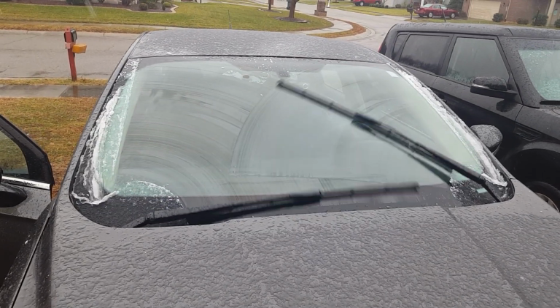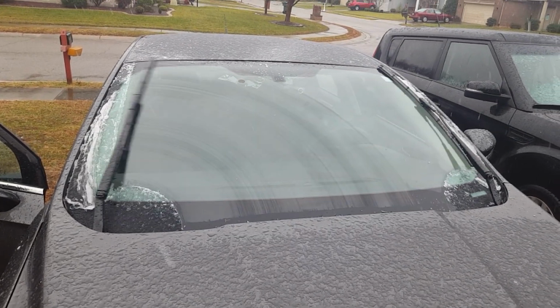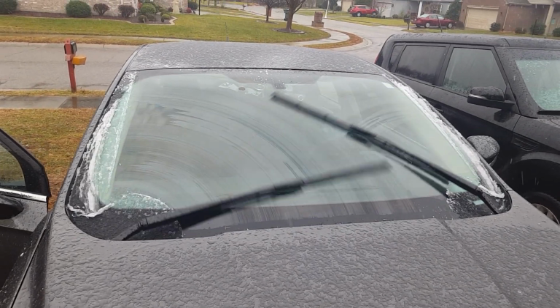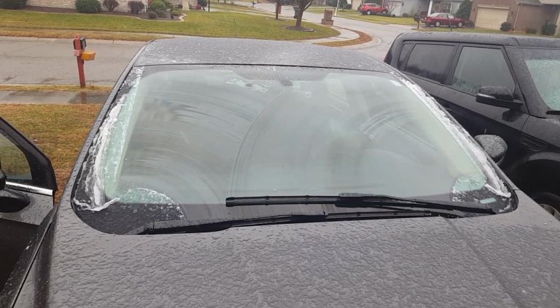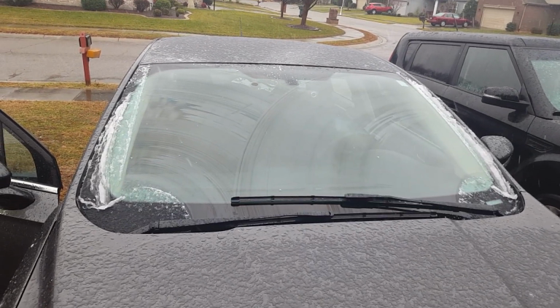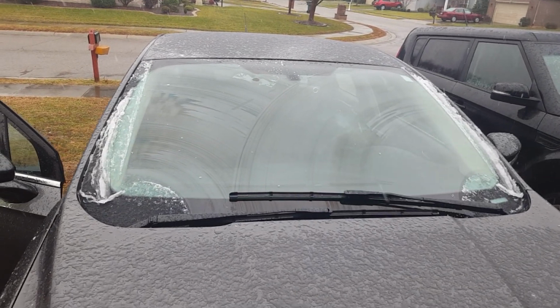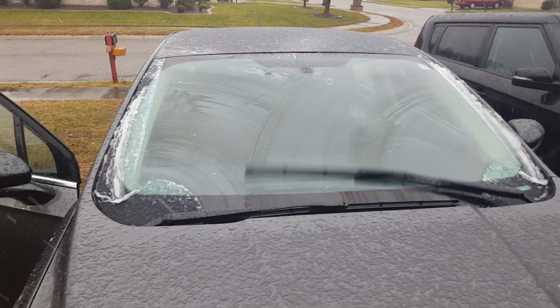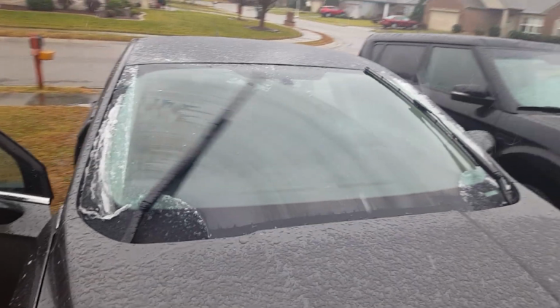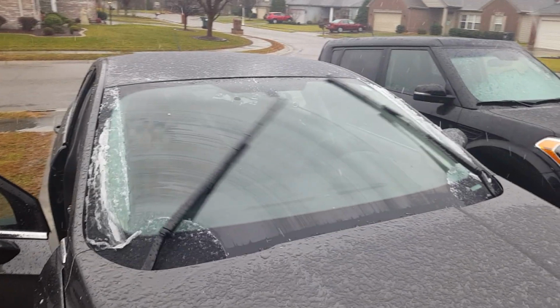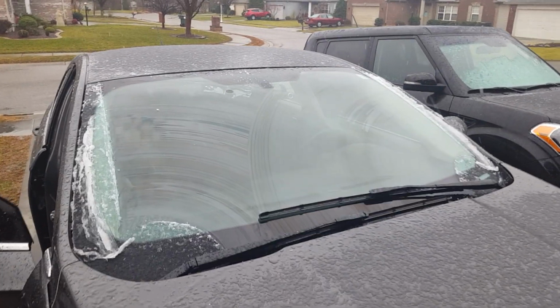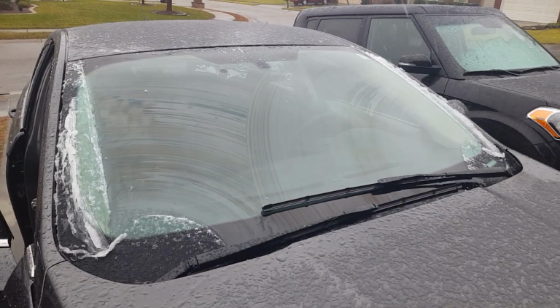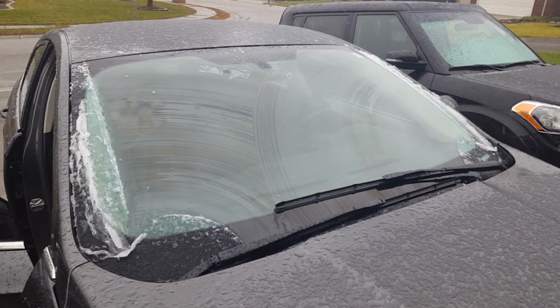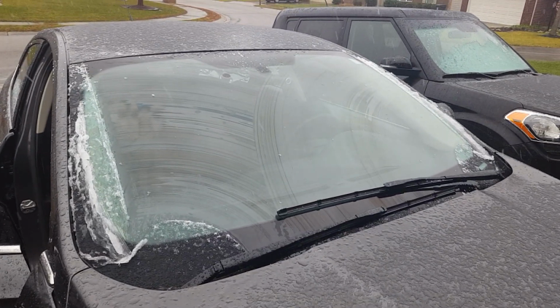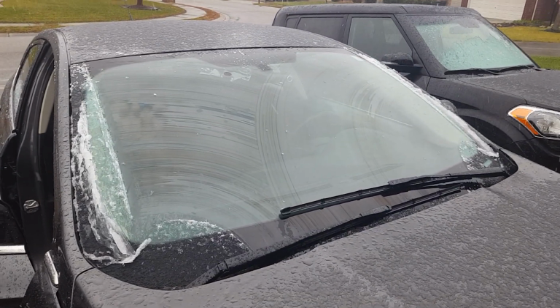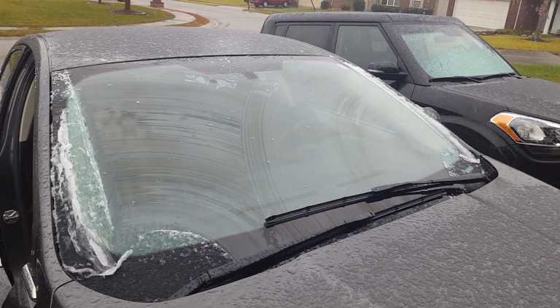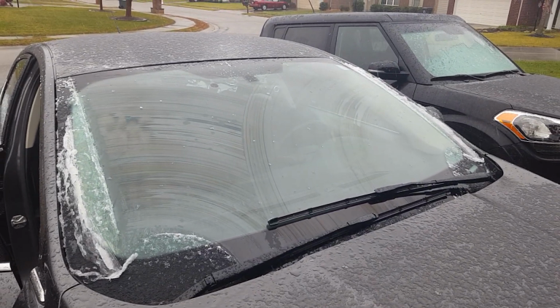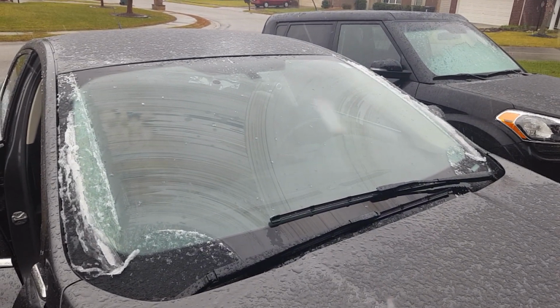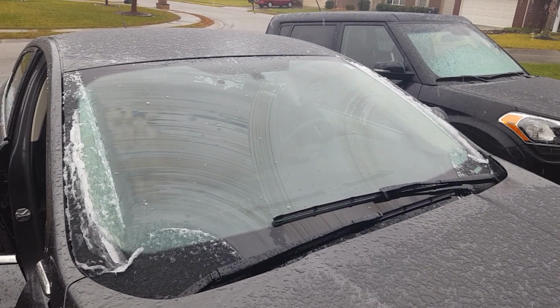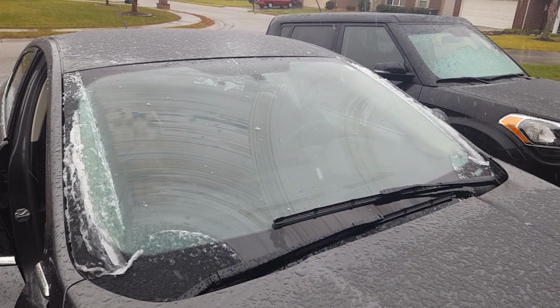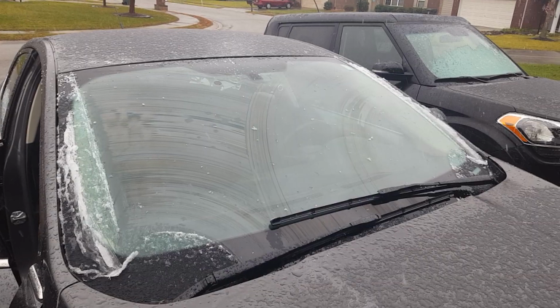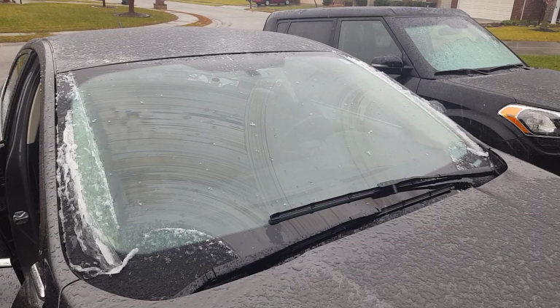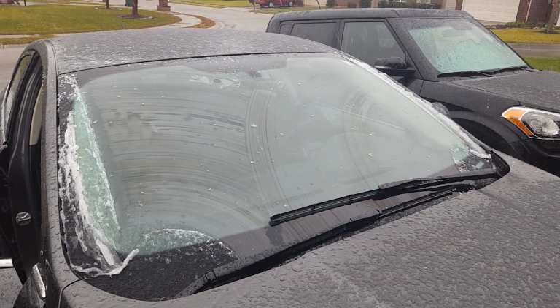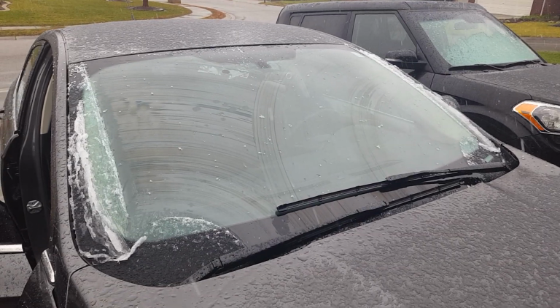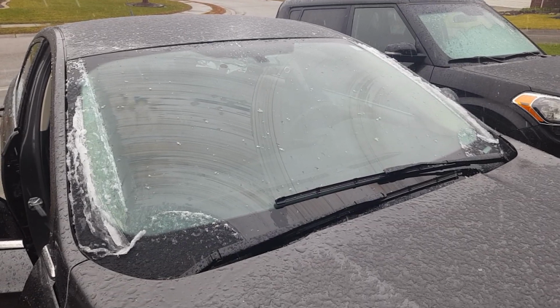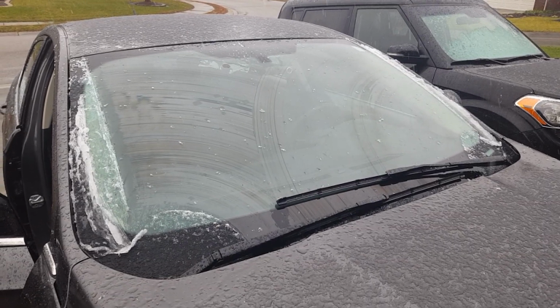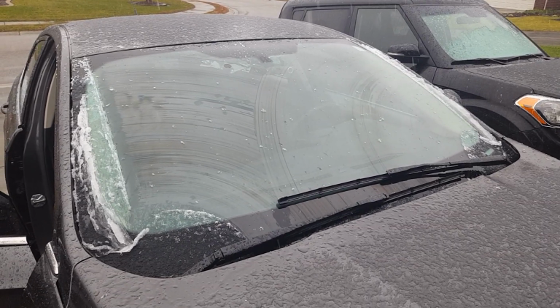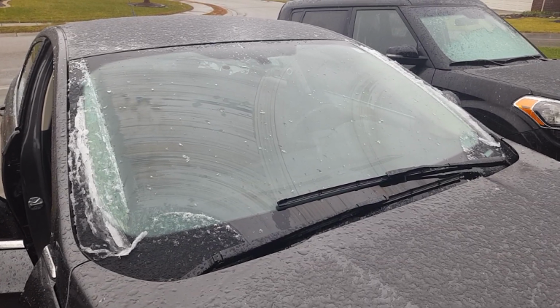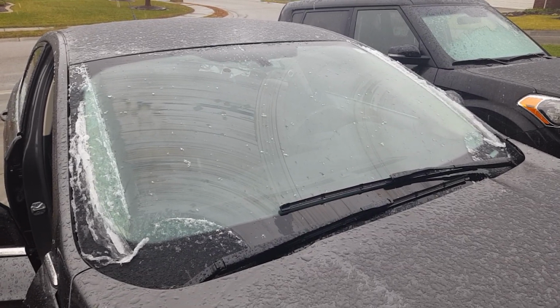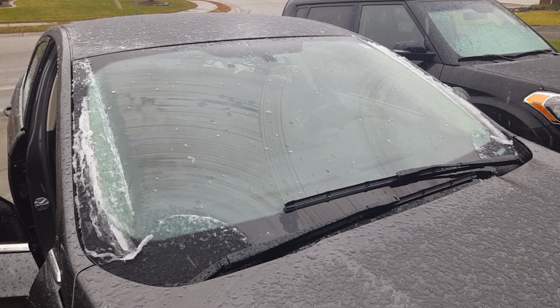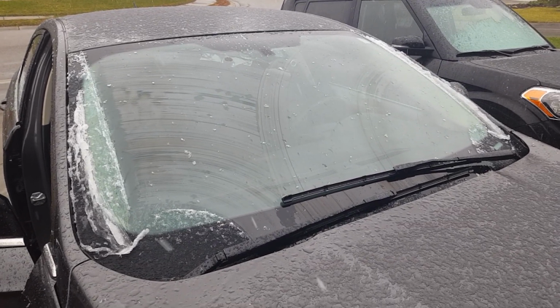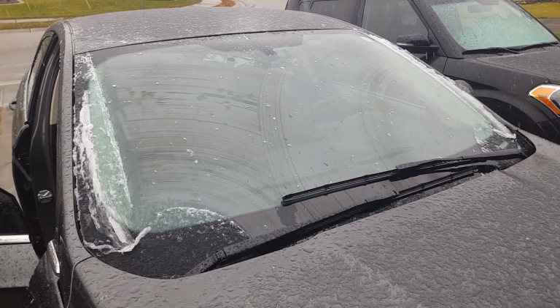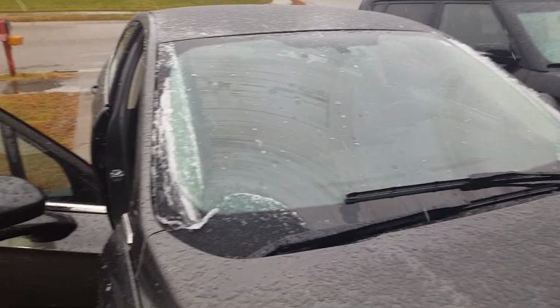It should put it on intermittent right now, and as the snow or rain picks up it will change the wiper speed again. I will put the part numbers of the stuff you need down in the description.